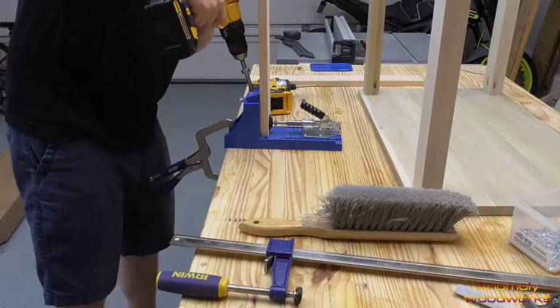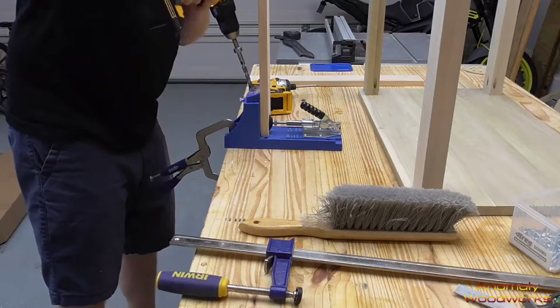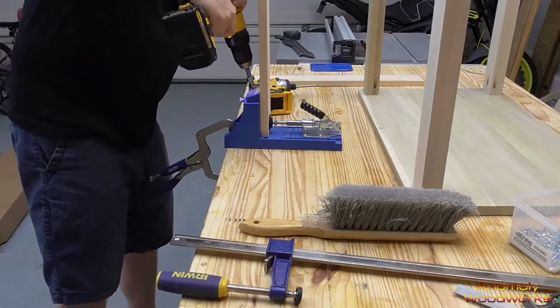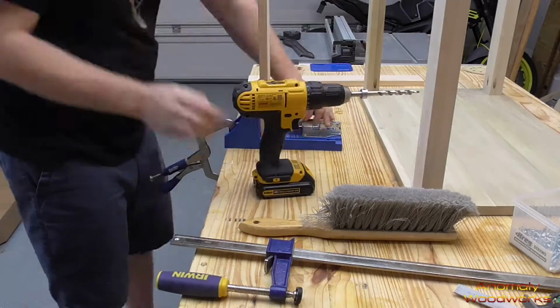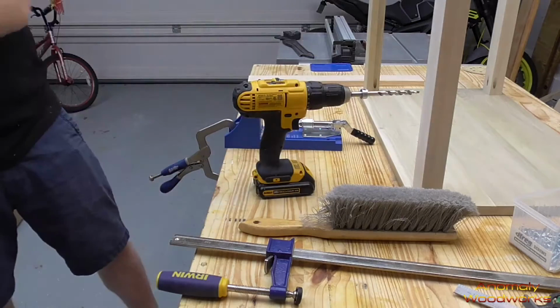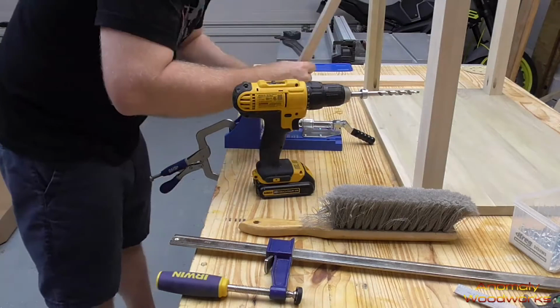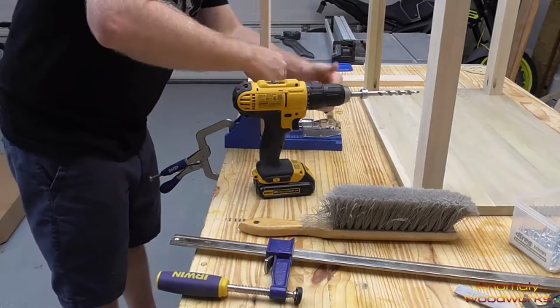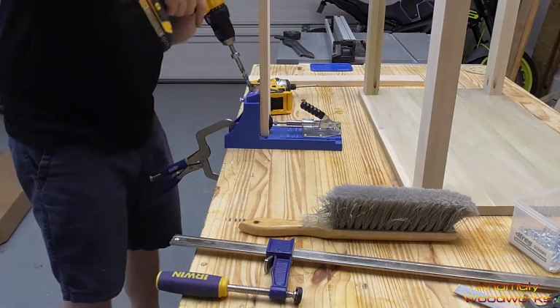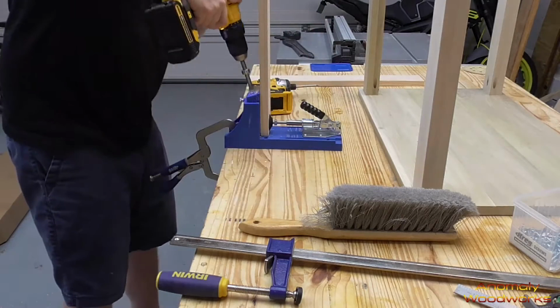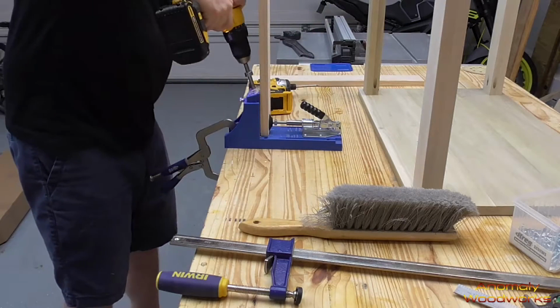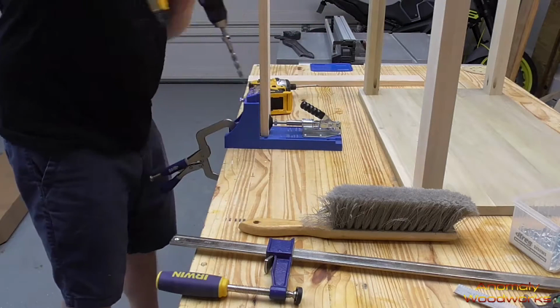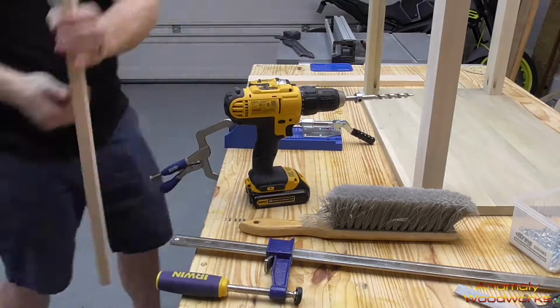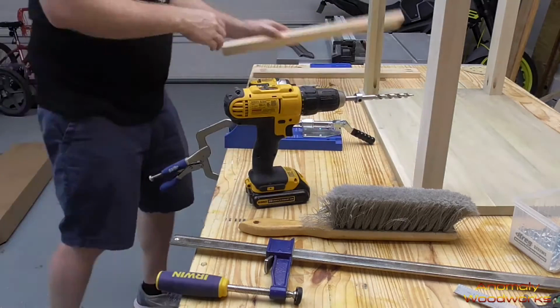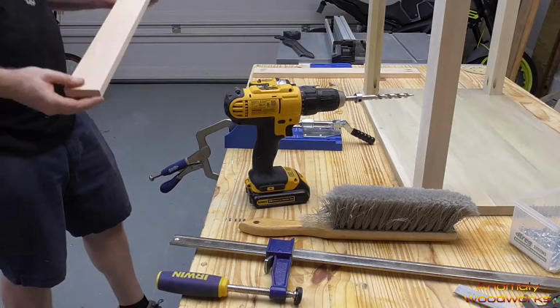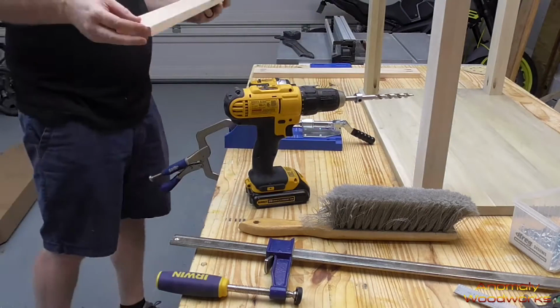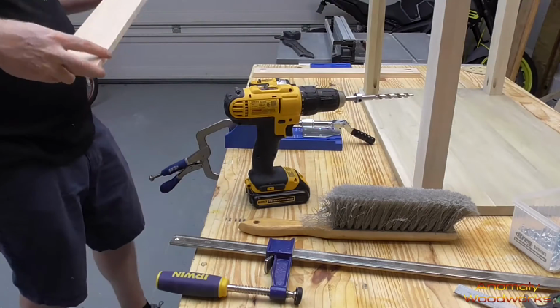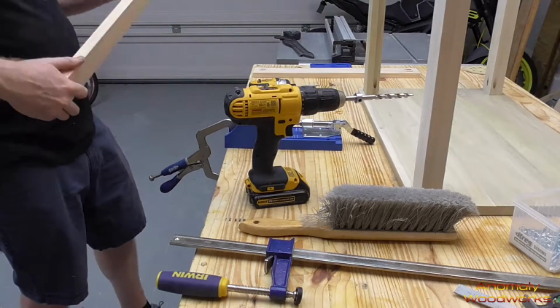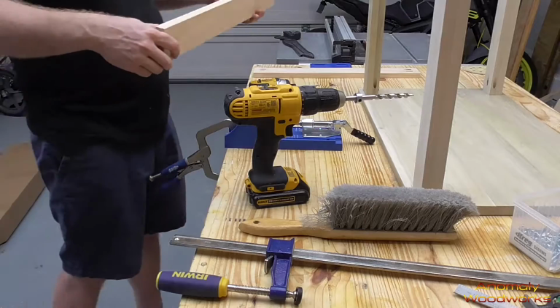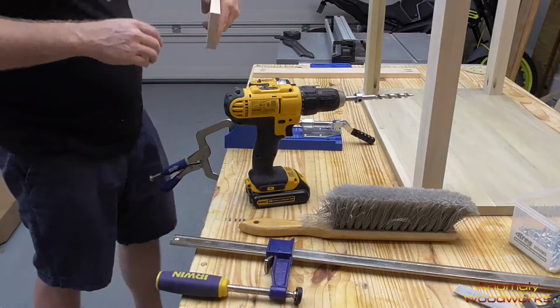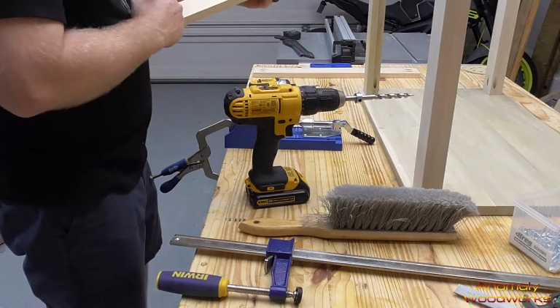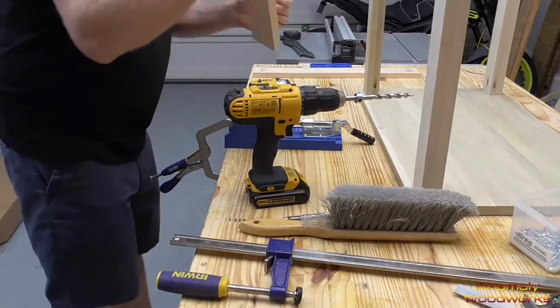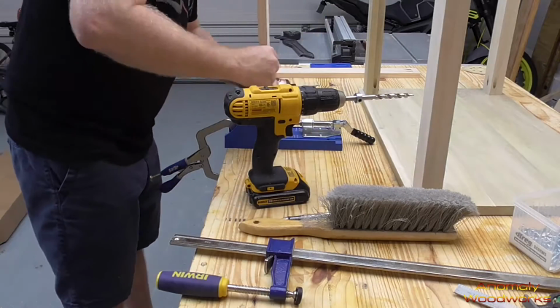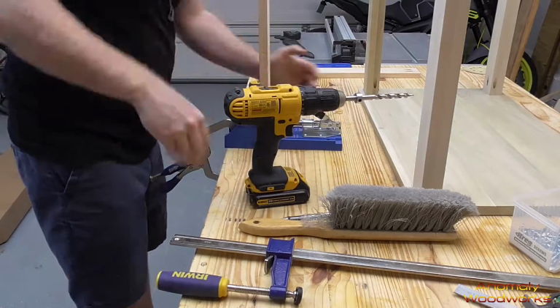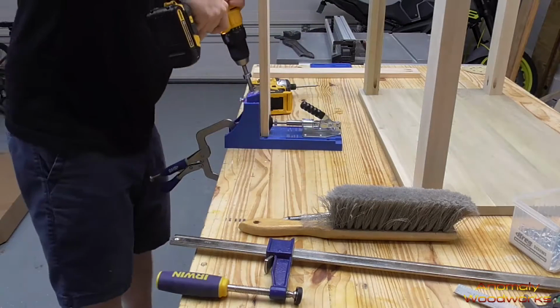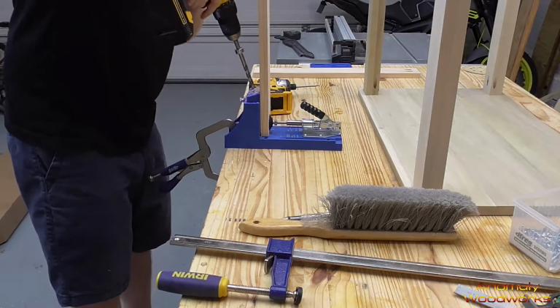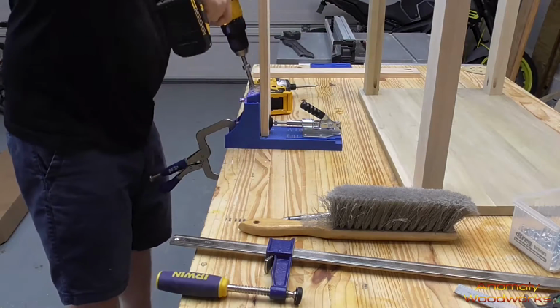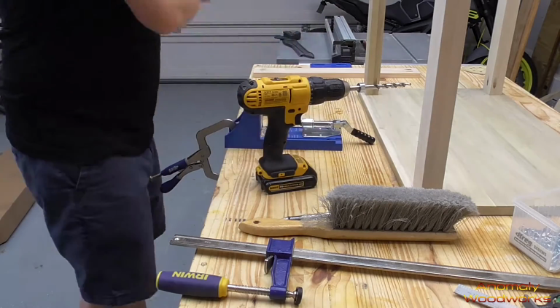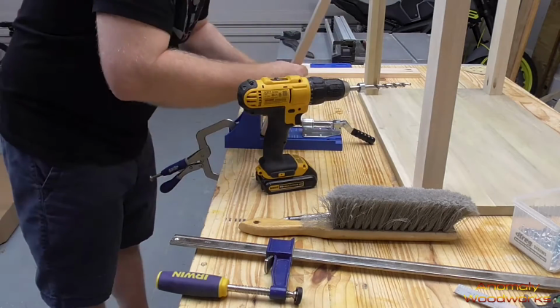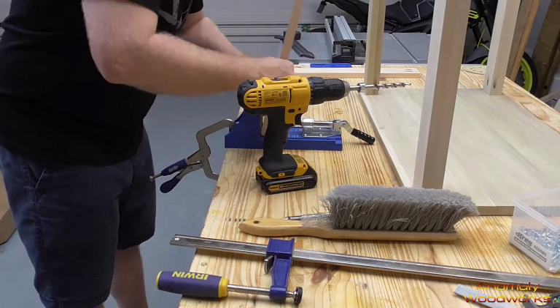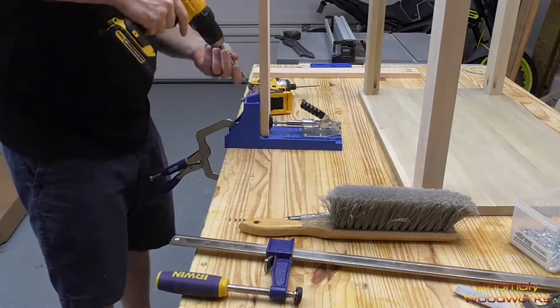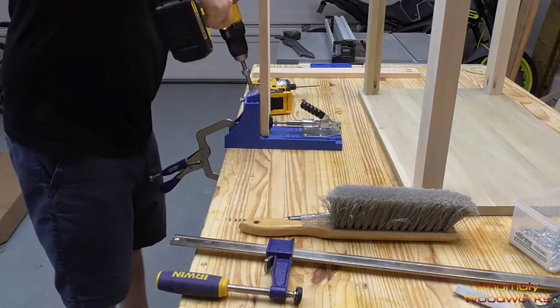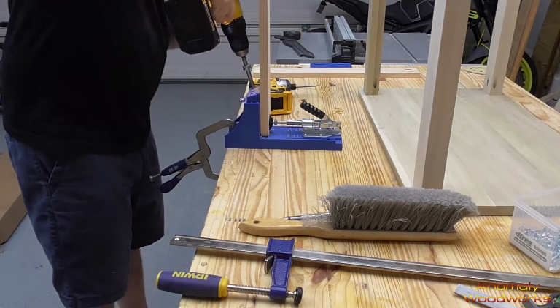I drilled pocket holes in the aprons, put them in place, inset them about an eighth of an inch between each of the legs, and then screwed them in place.